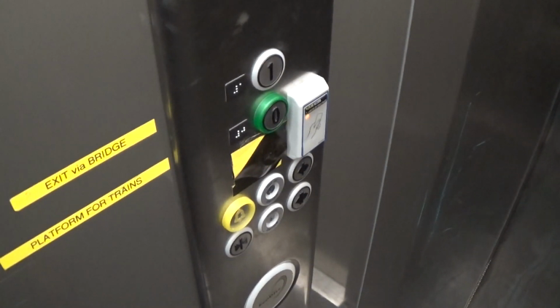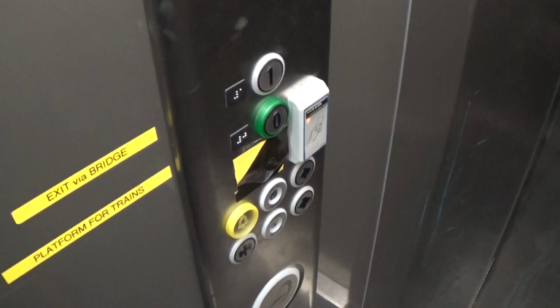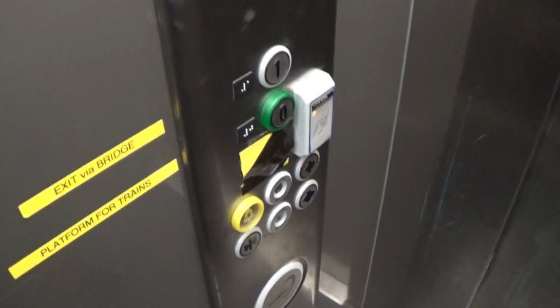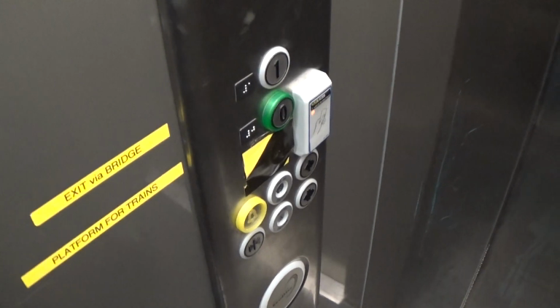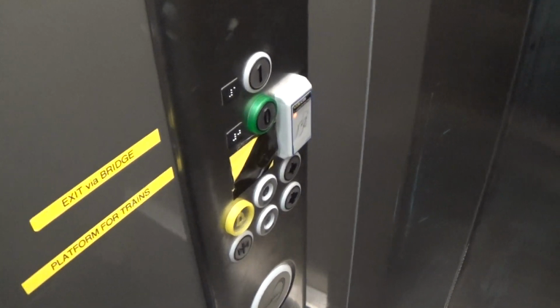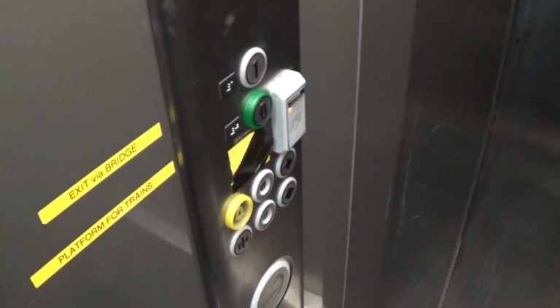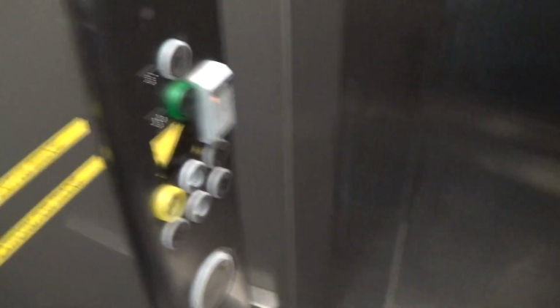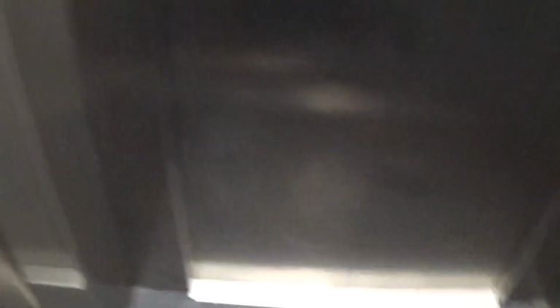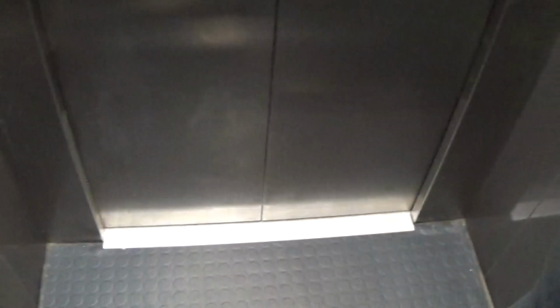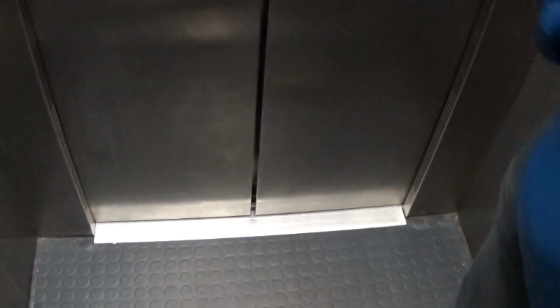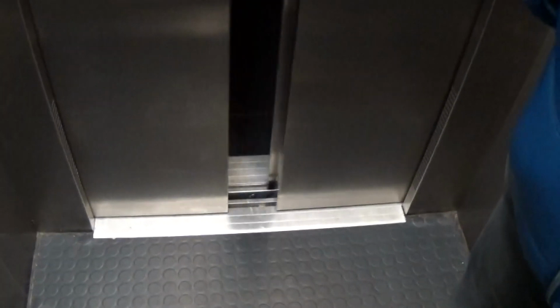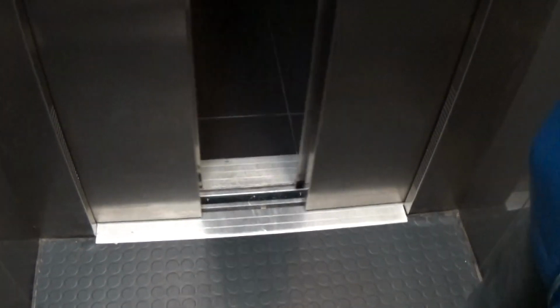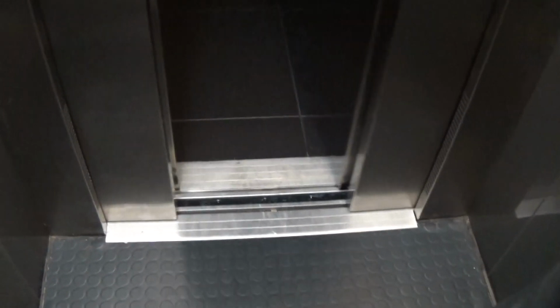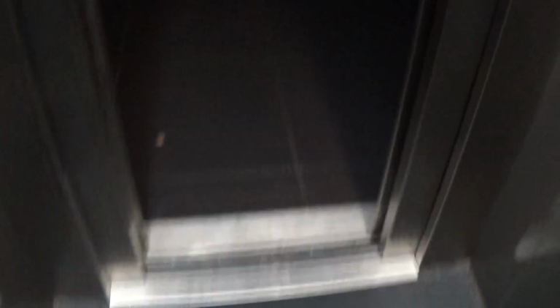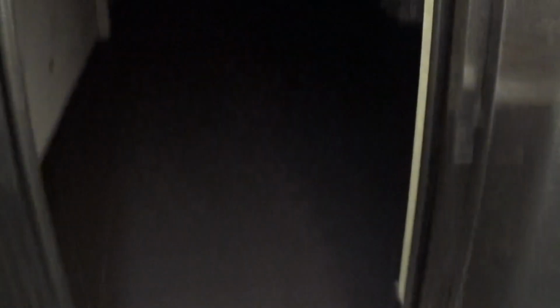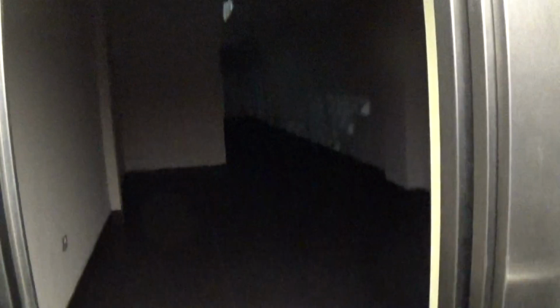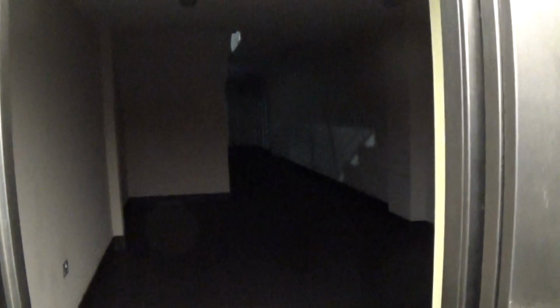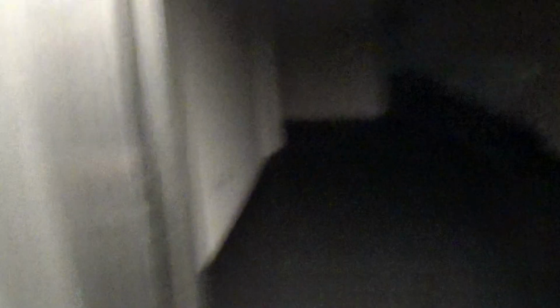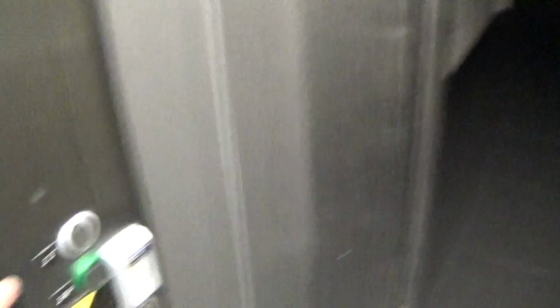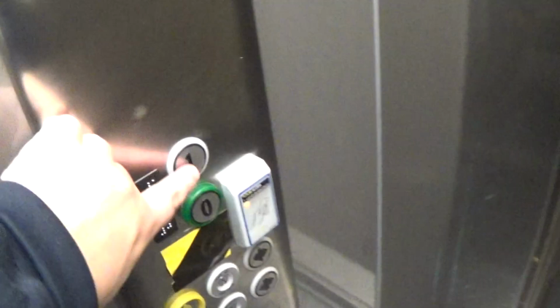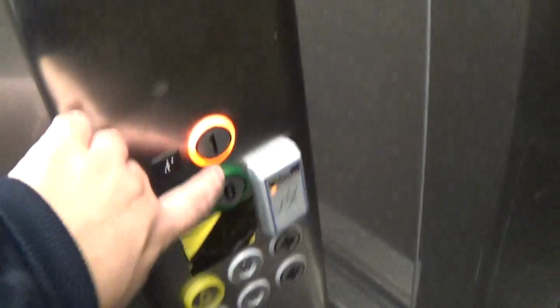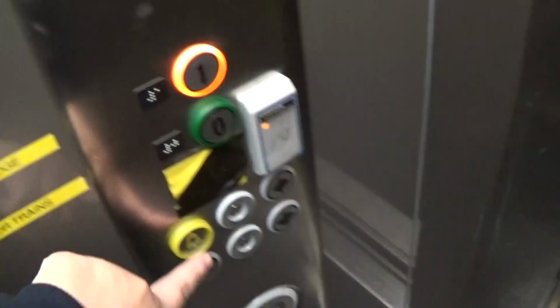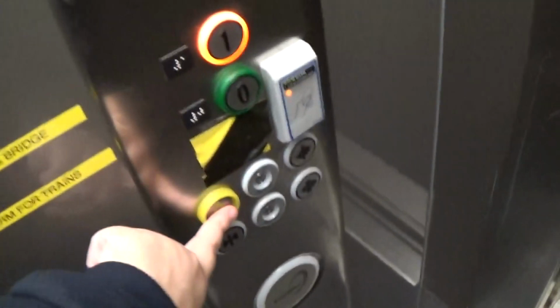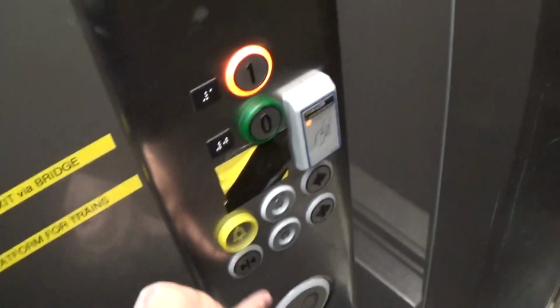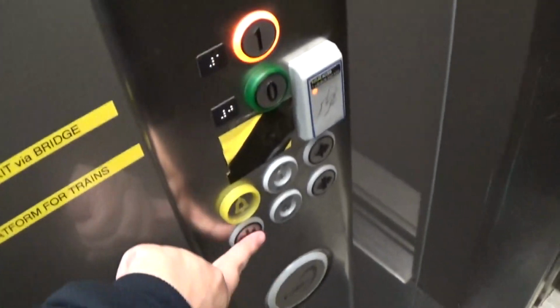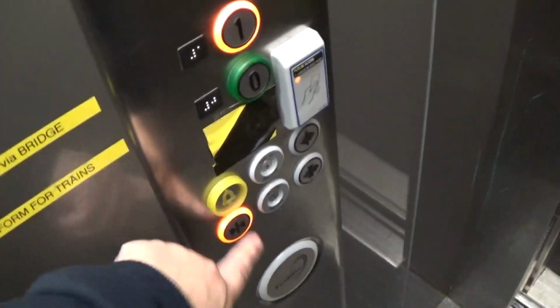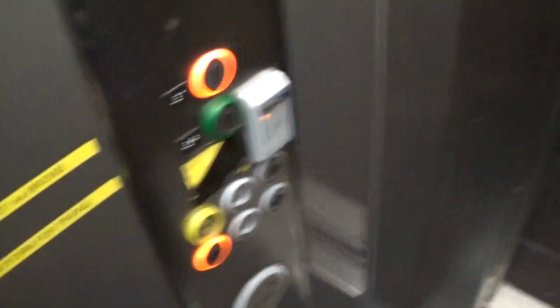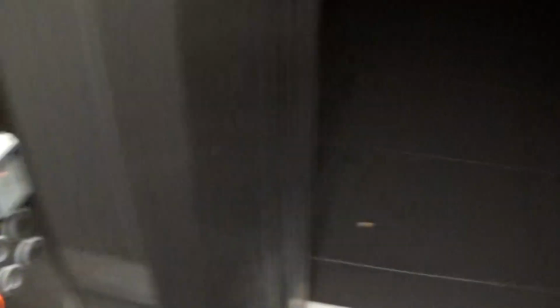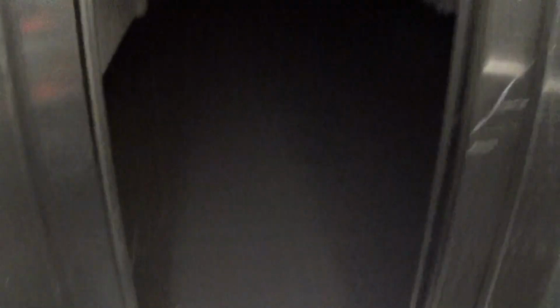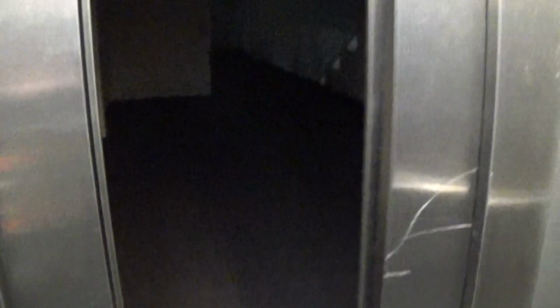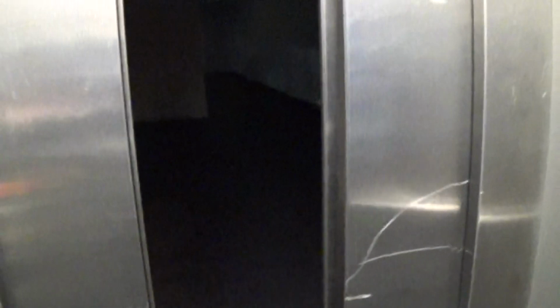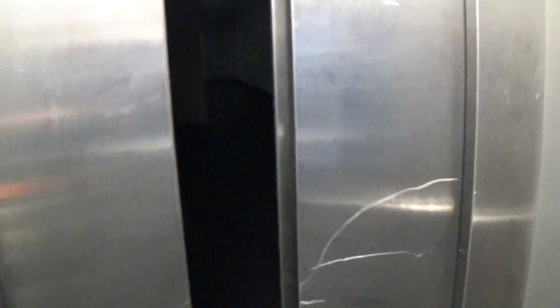Here we are at minus one. Let's go back up to one. Oops, I pressed a button — my mistake.